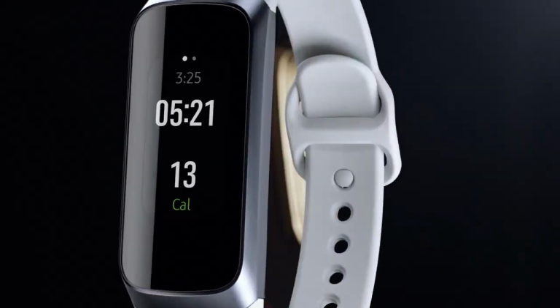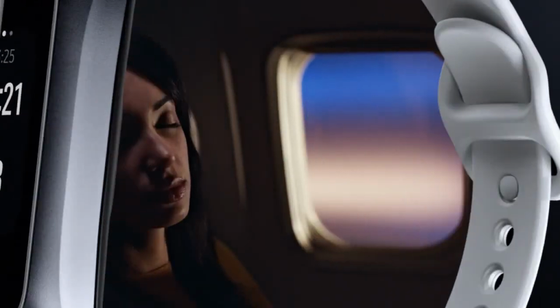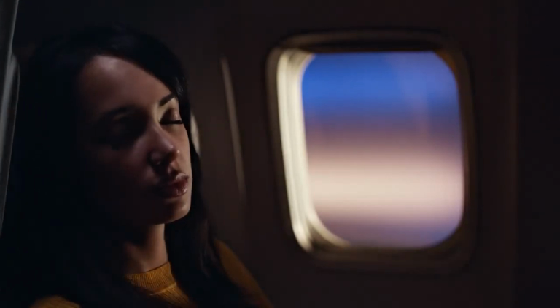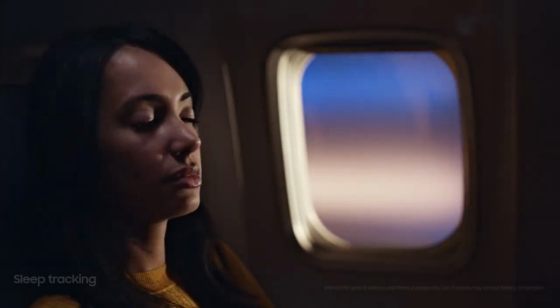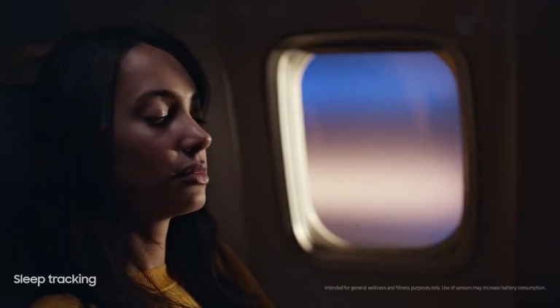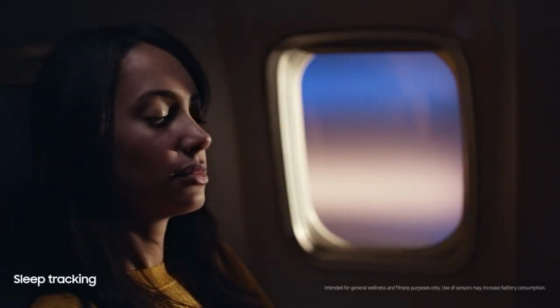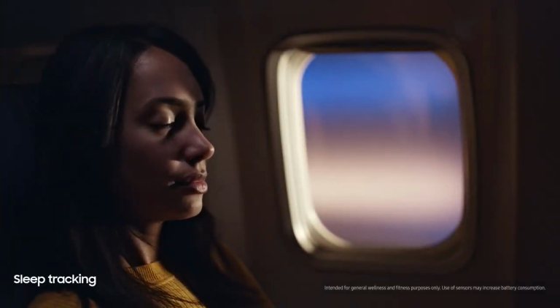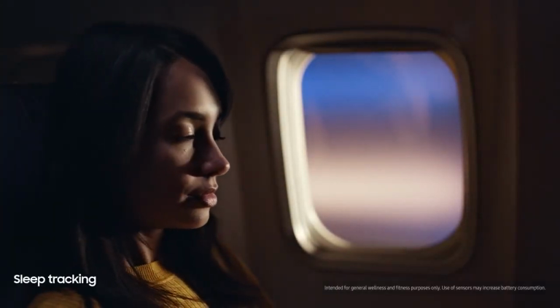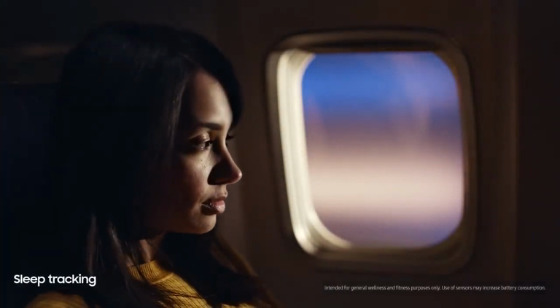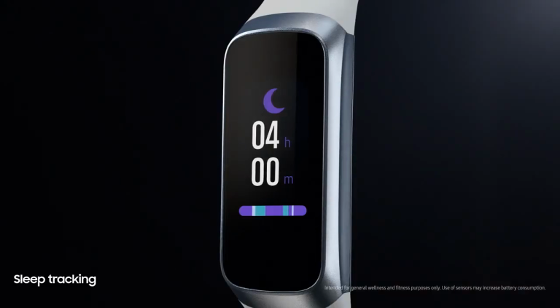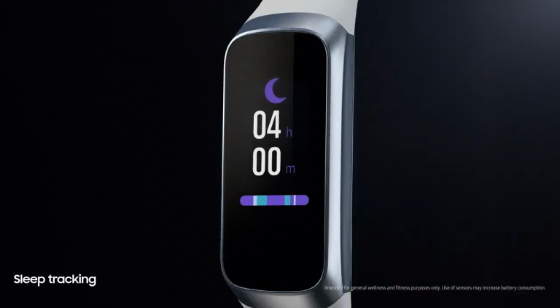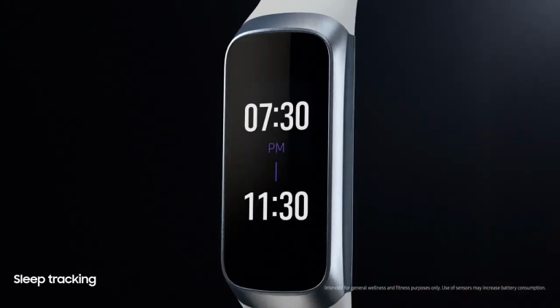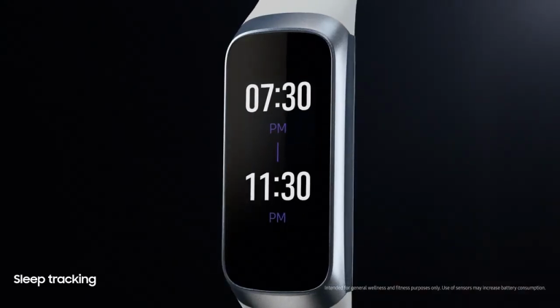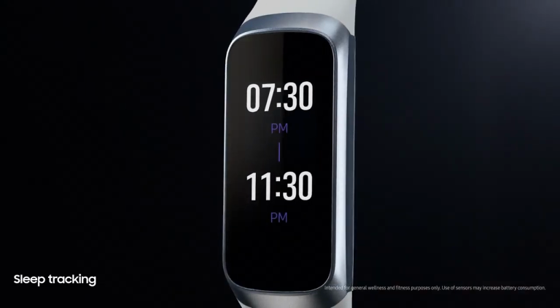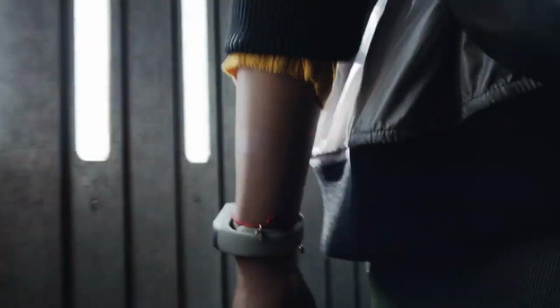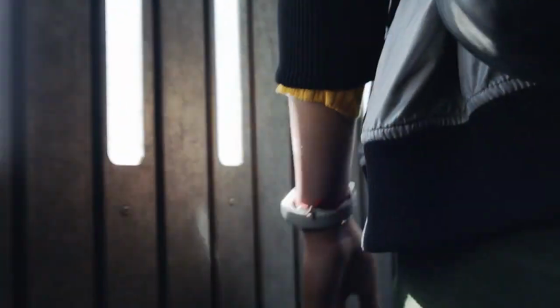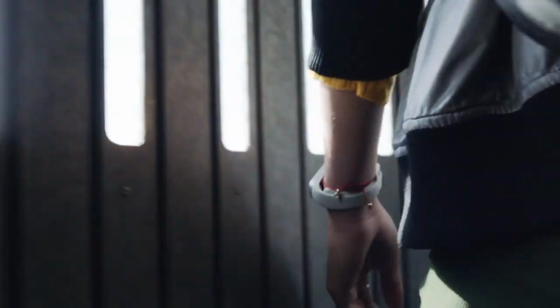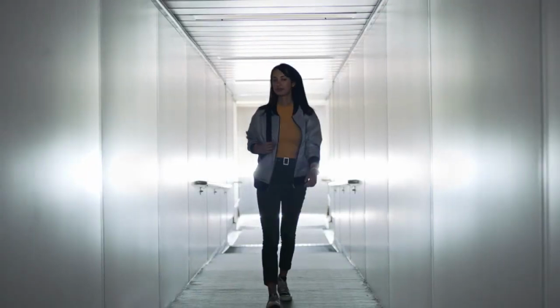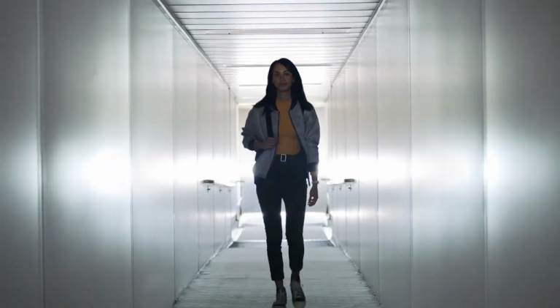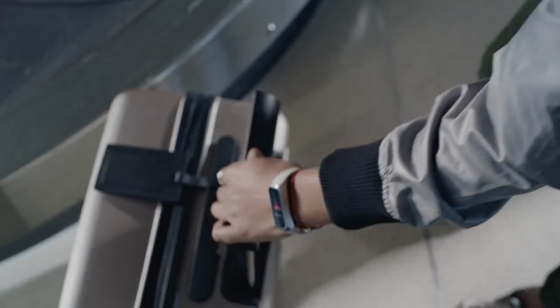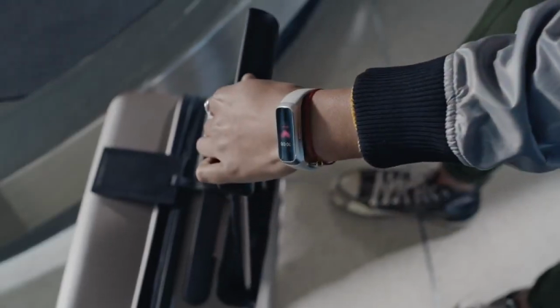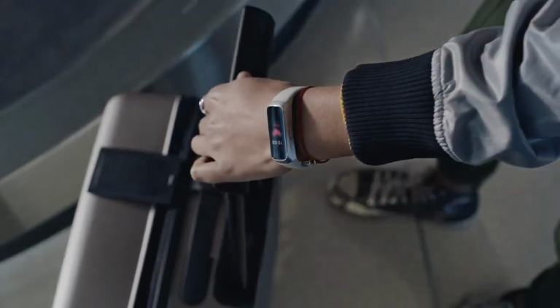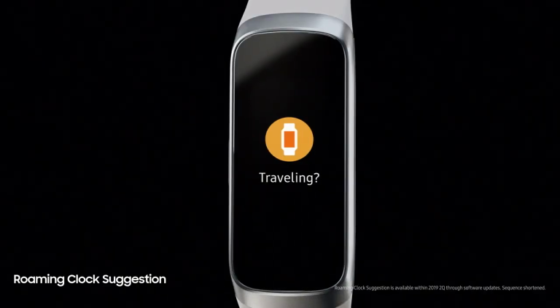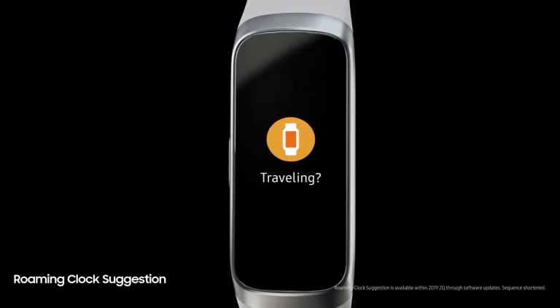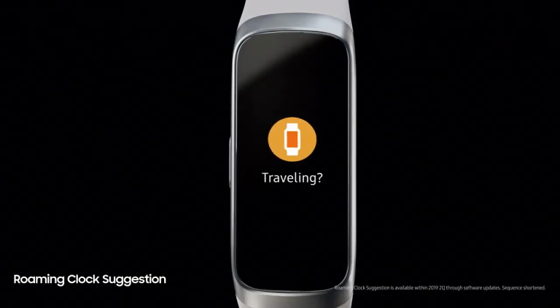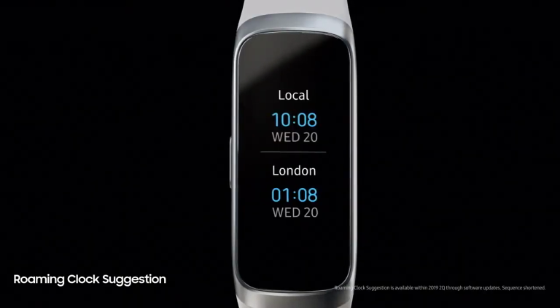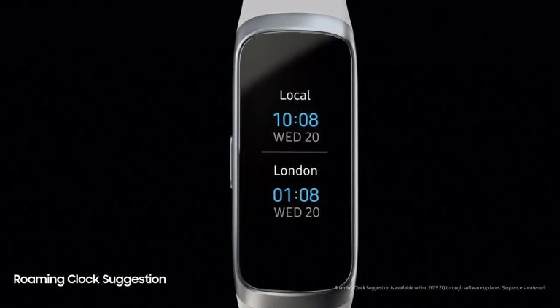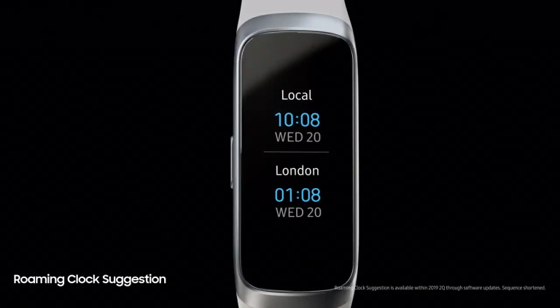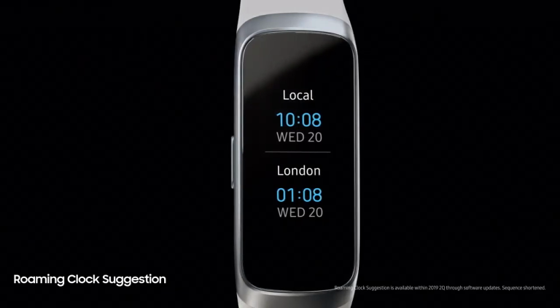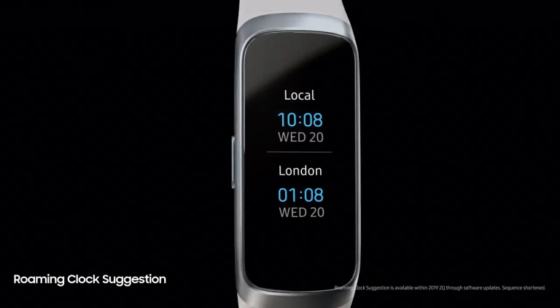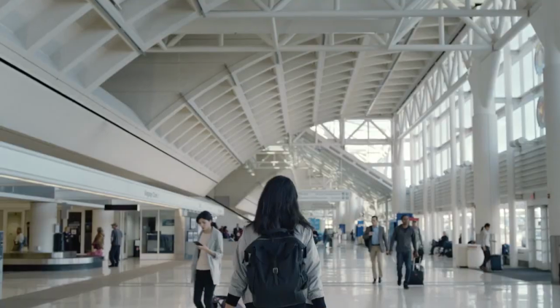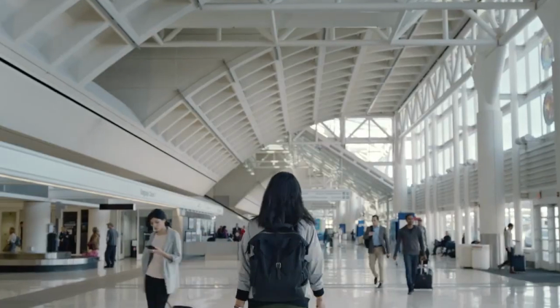When it comes to sleep, Fit analyzes your patterns to help you get the best kind of rest. And when you wake up in a new location, in a new time zone, a dual clock gets there first to help you keep track.